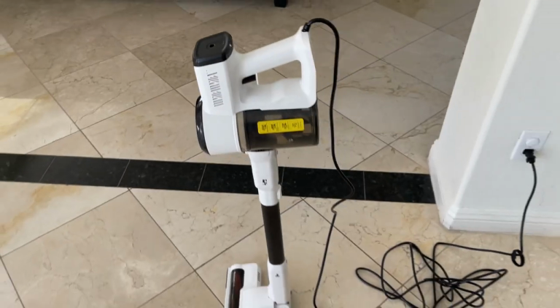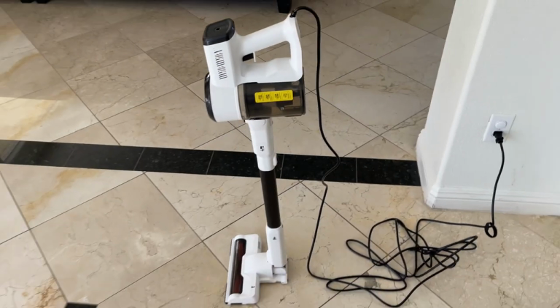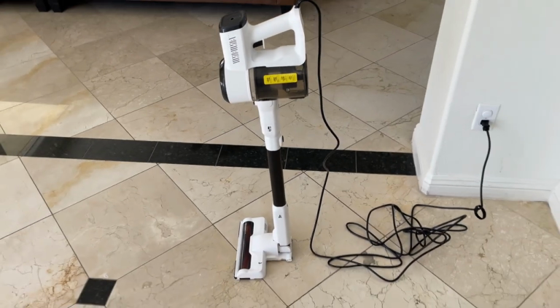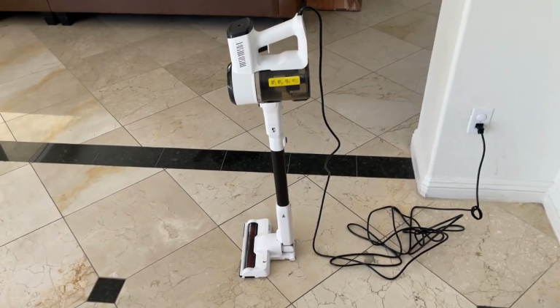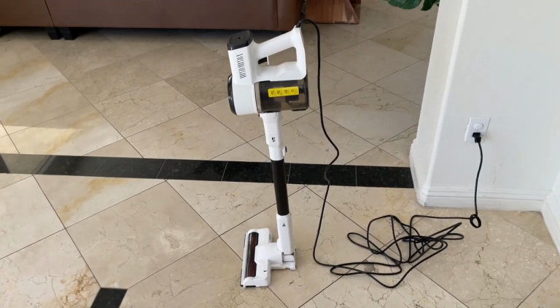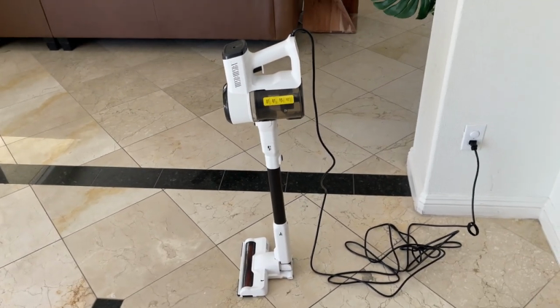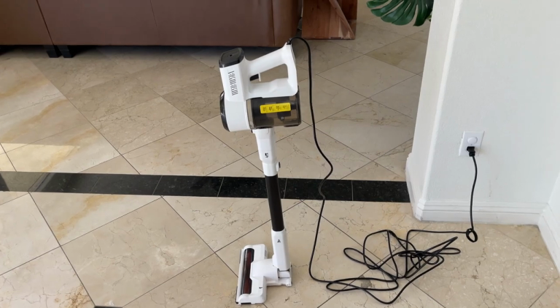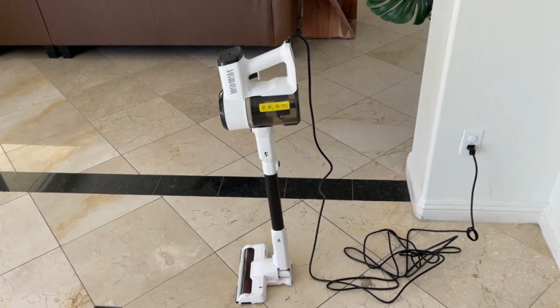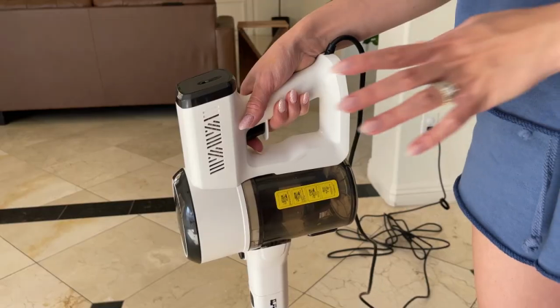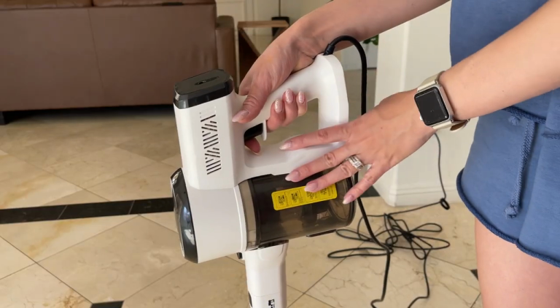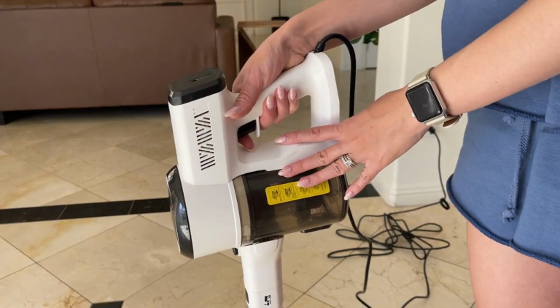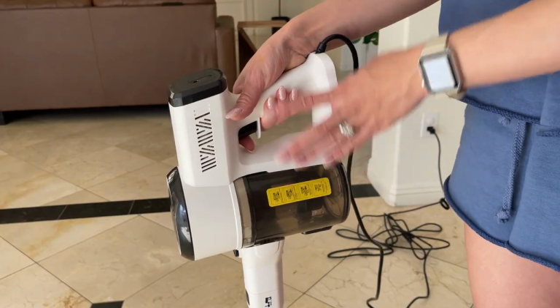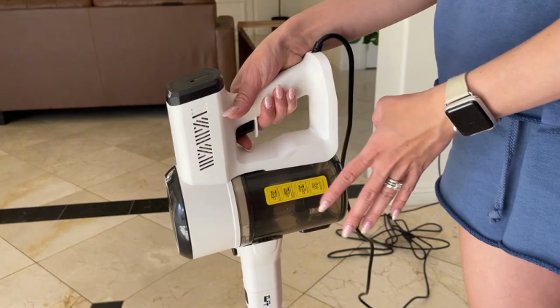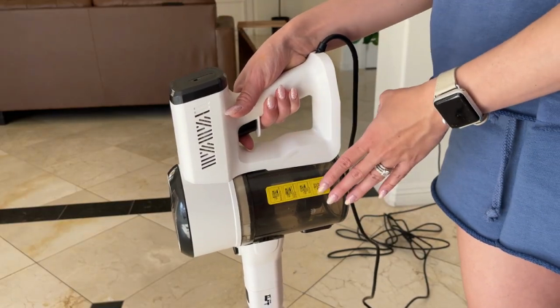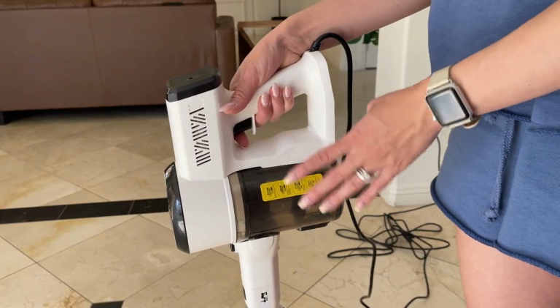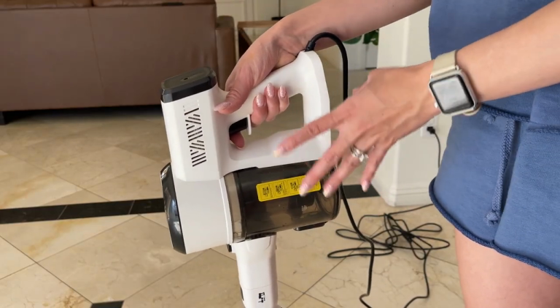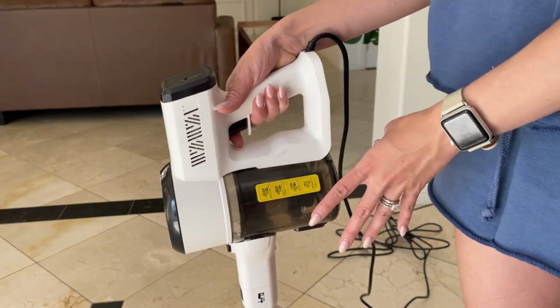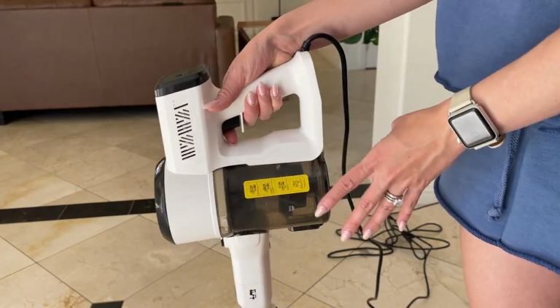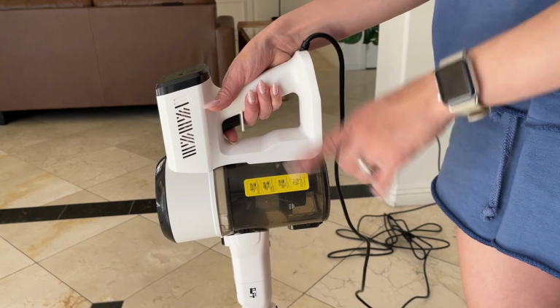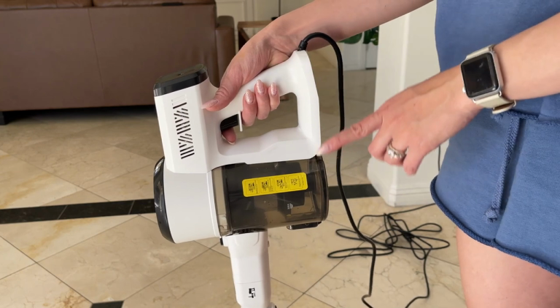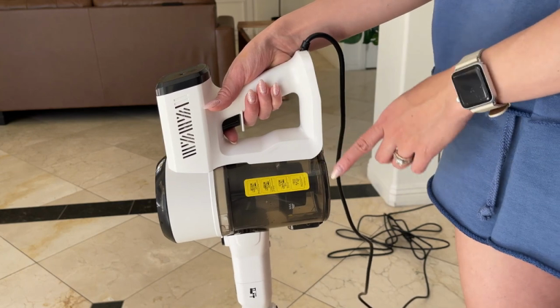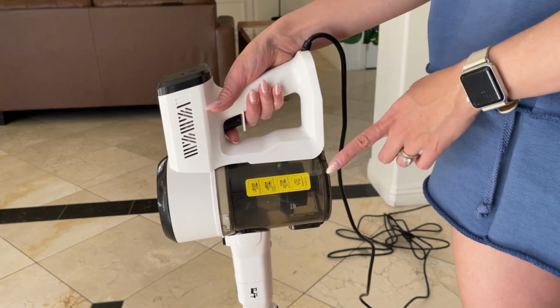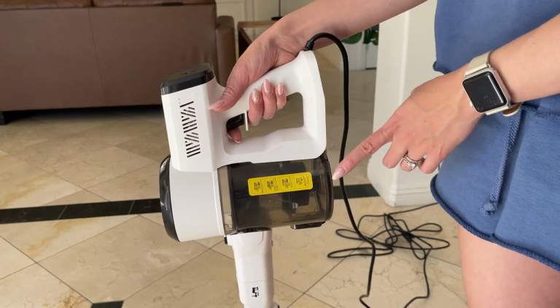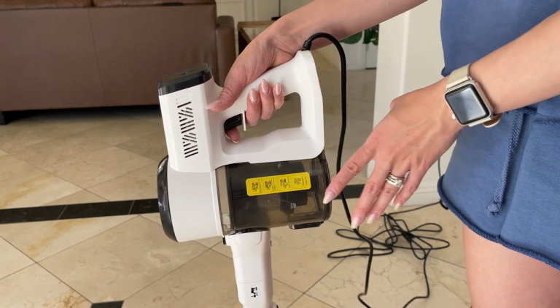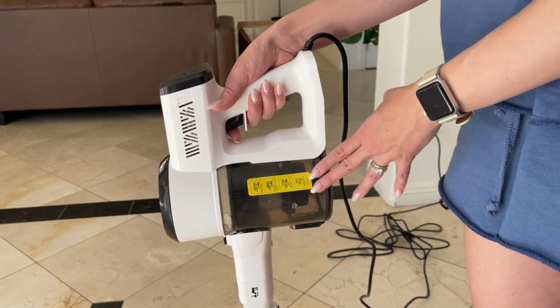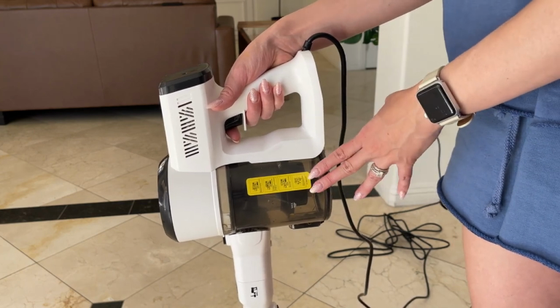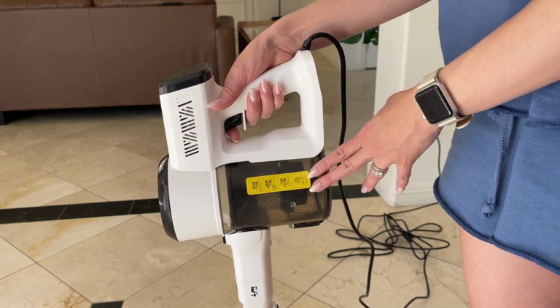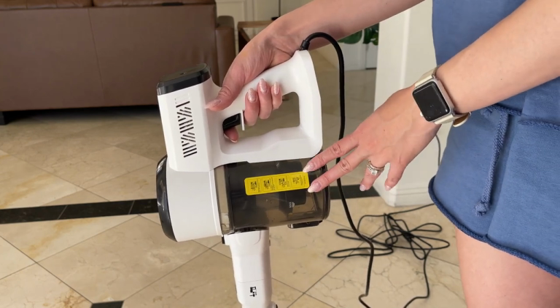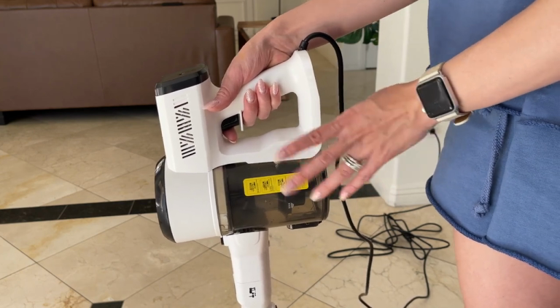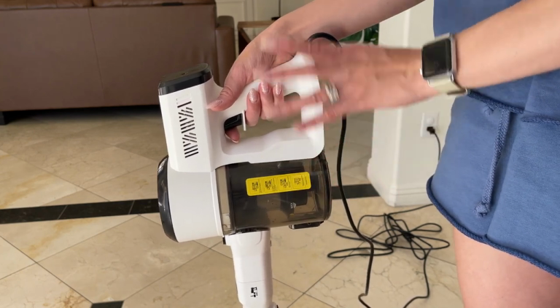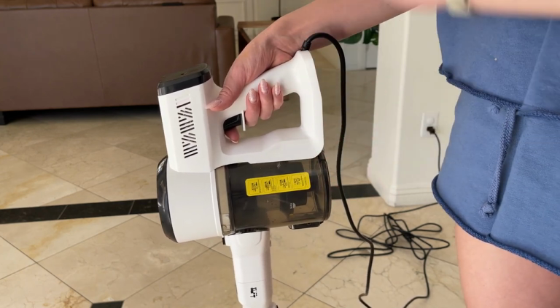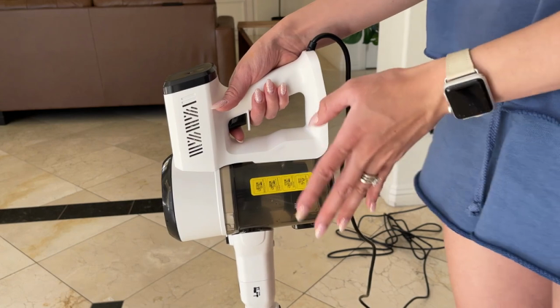All right, so now I'm going to show you this thing in action. Before I show you, I forgot to mention another thing I really like about it — this is not as loud as other vacuums I've had in the past, which is surprising.